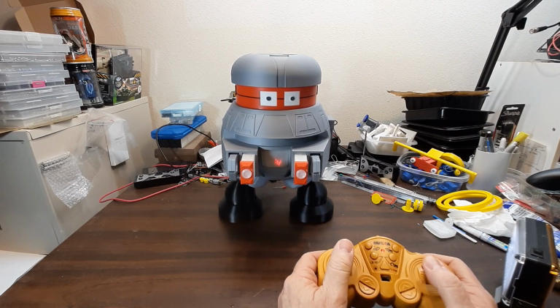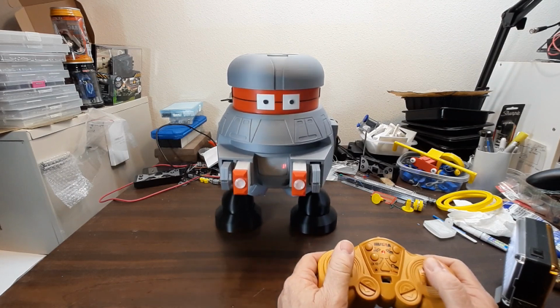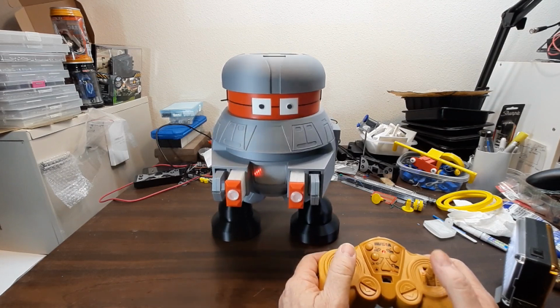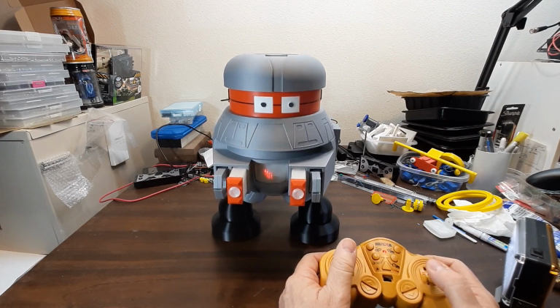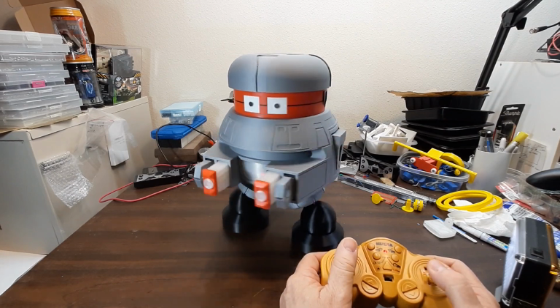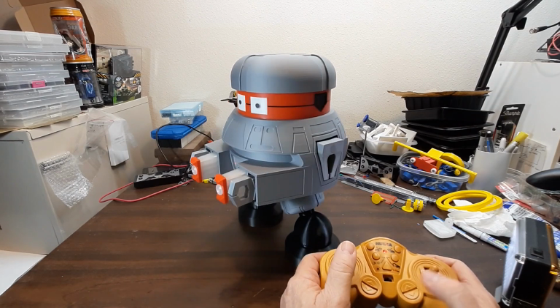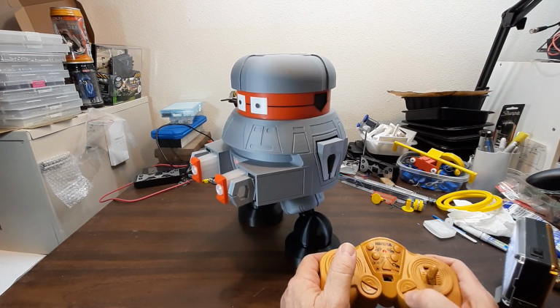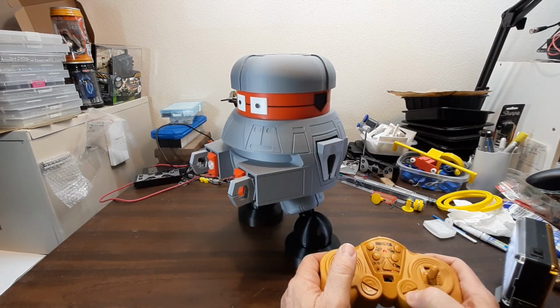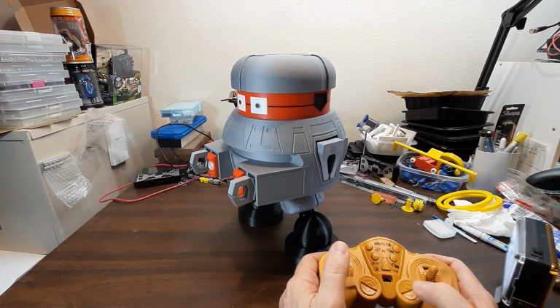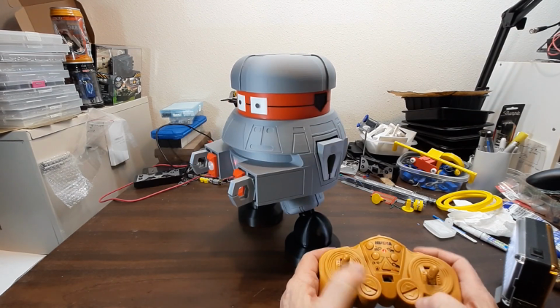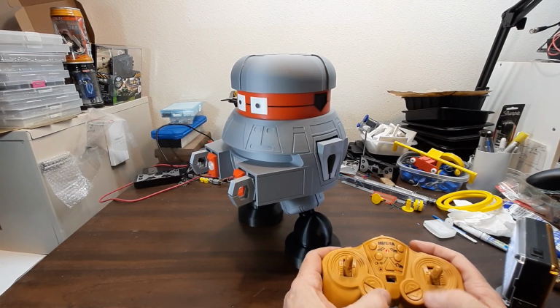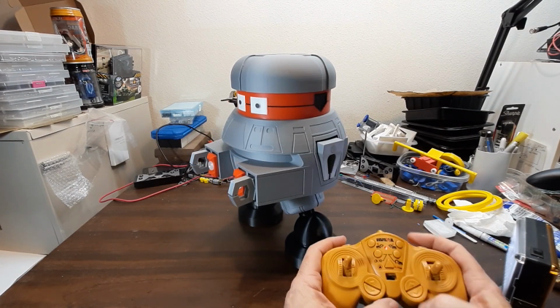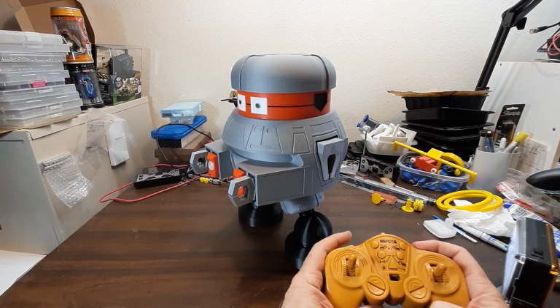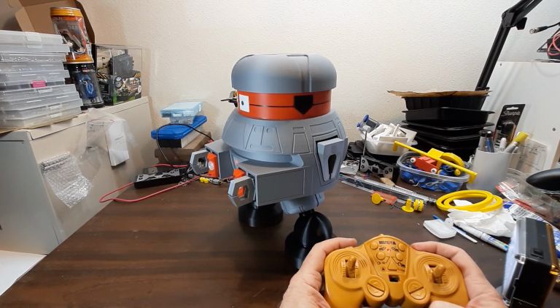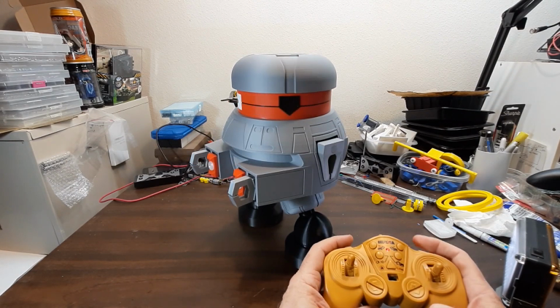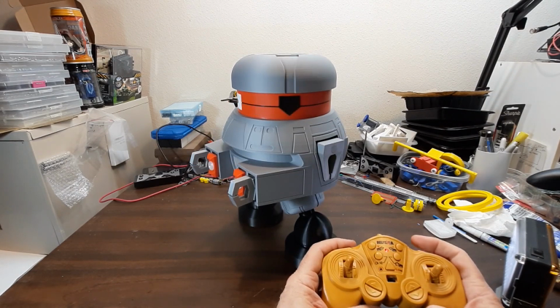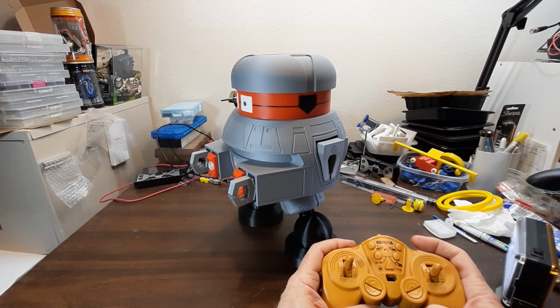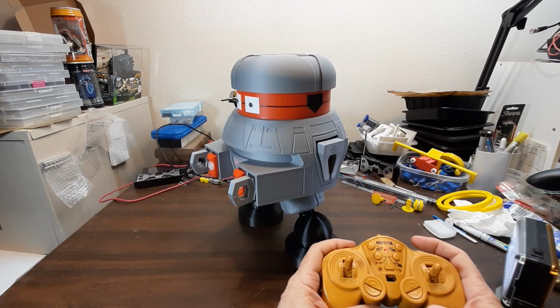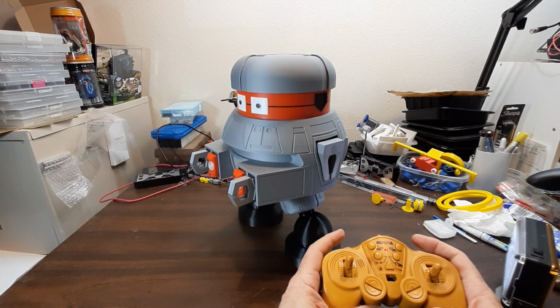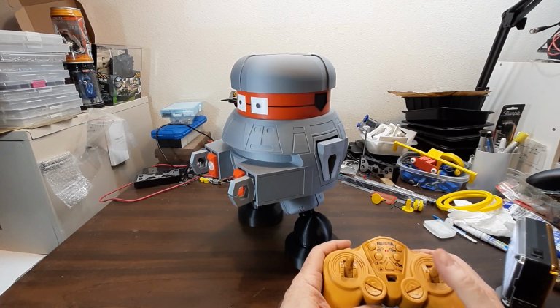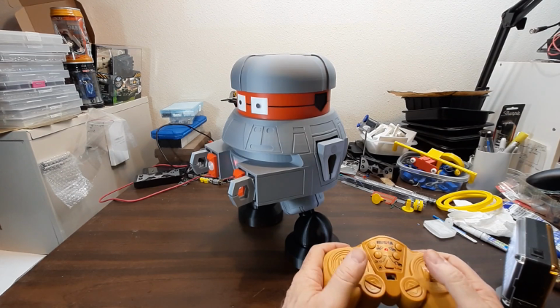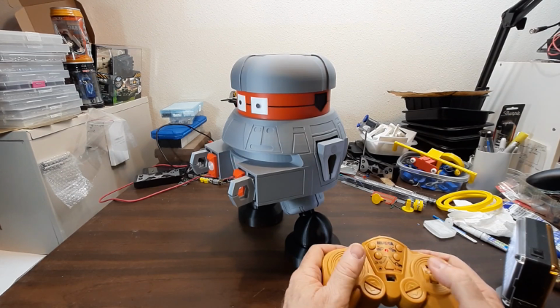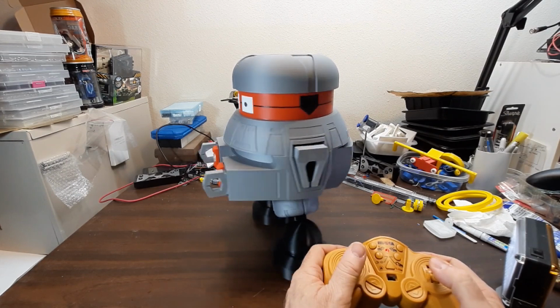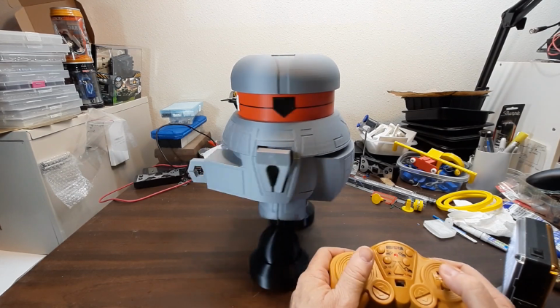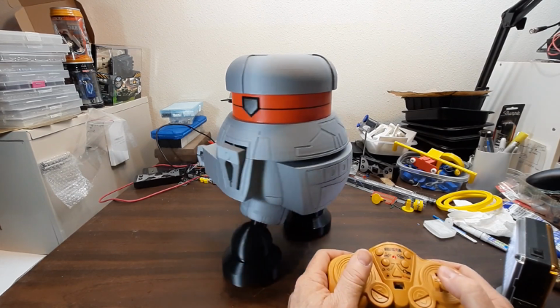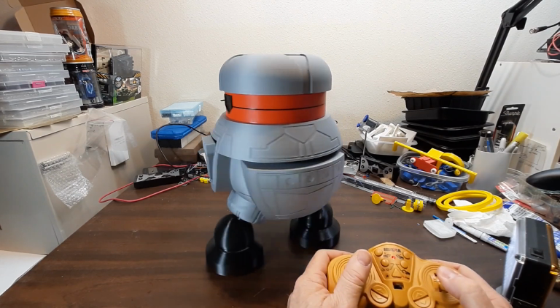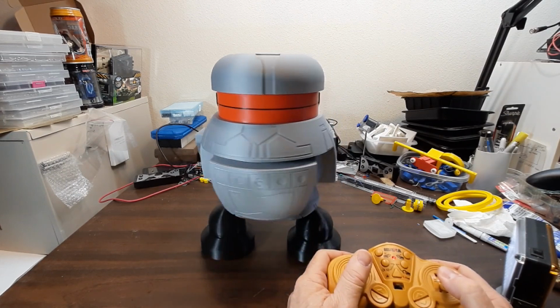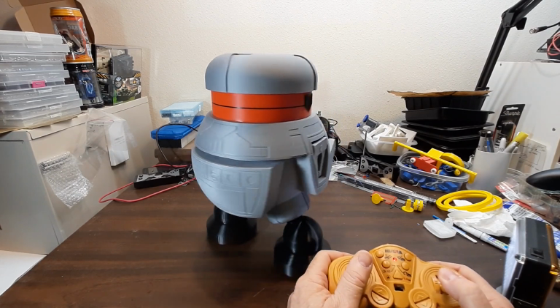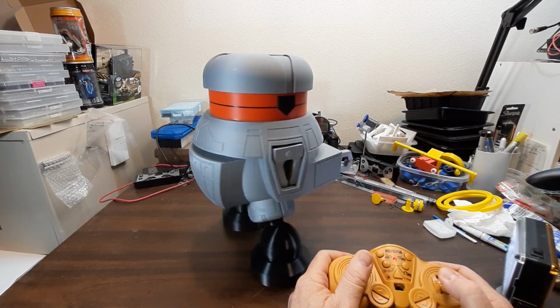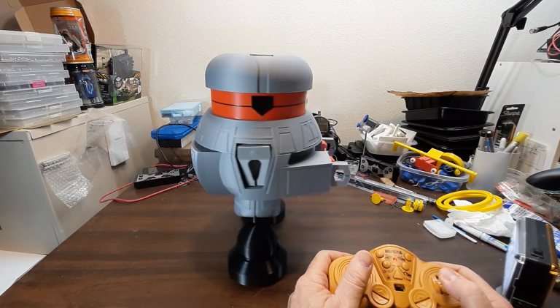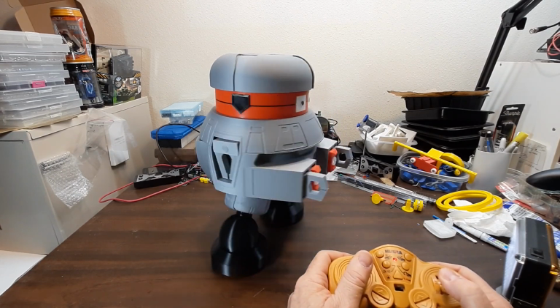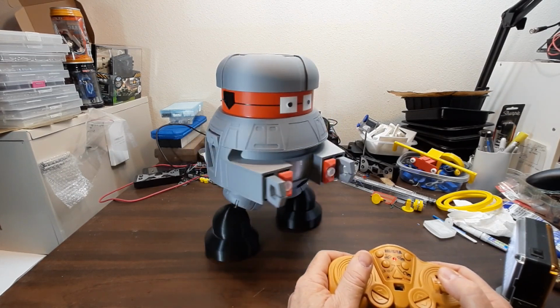Drives really well, controls really well — kind of fun to play with. I would have liked to have had it when I was a kid.